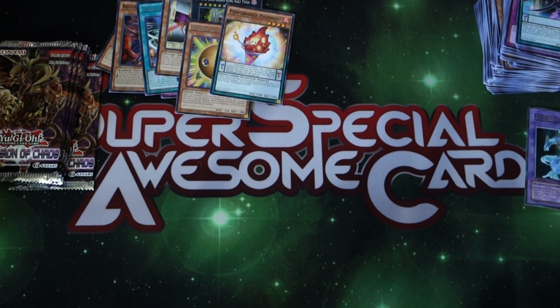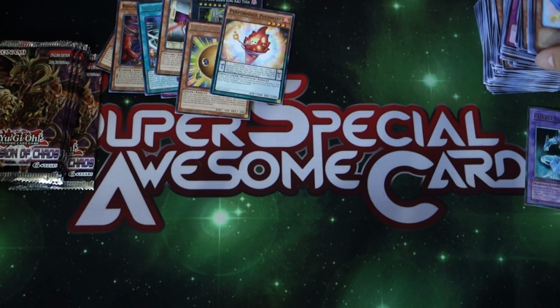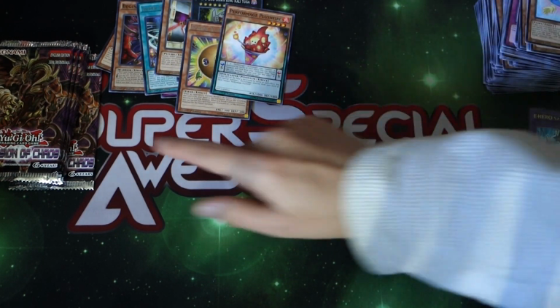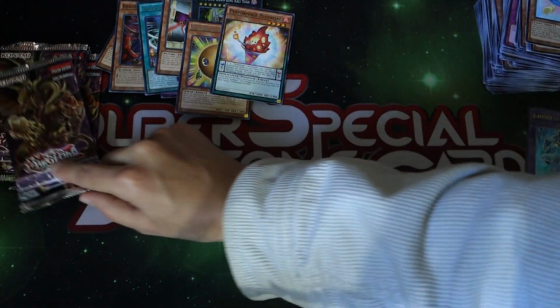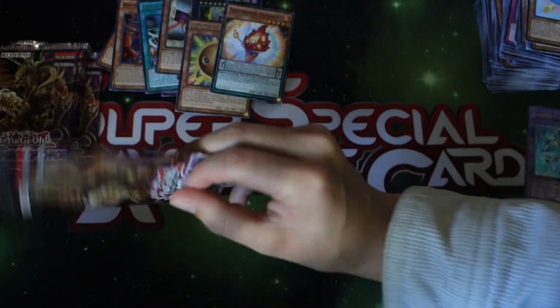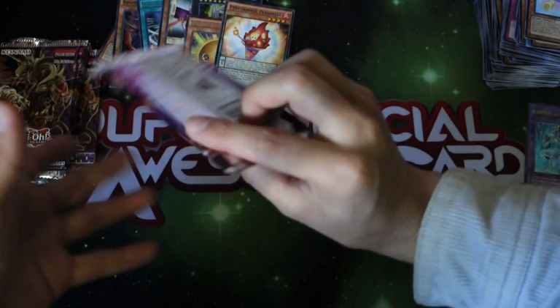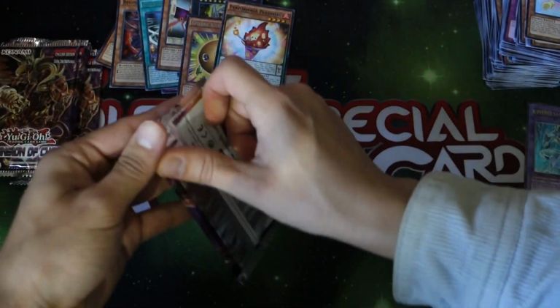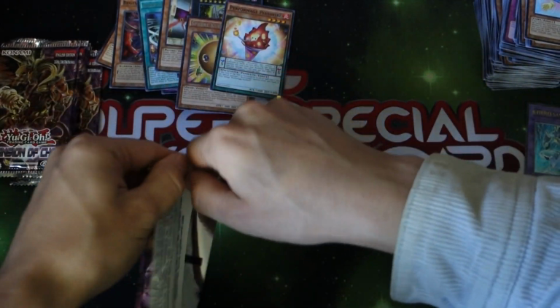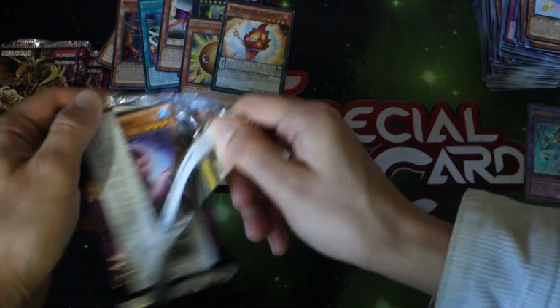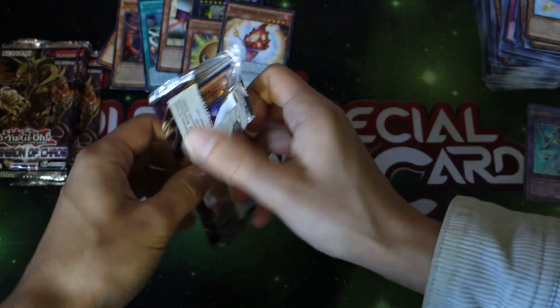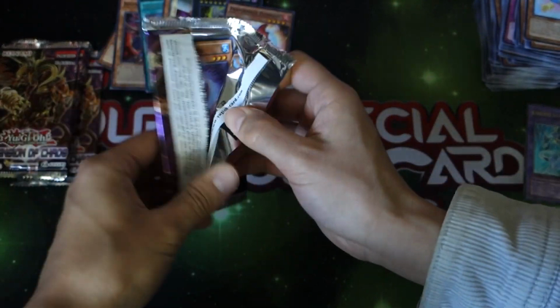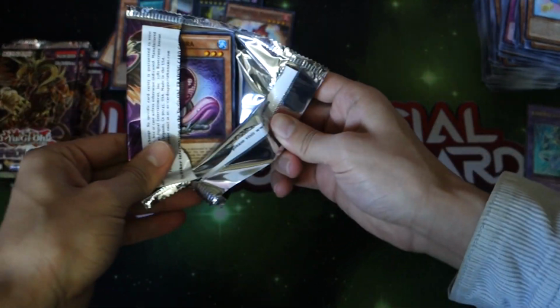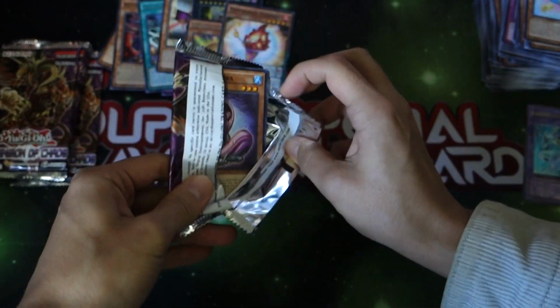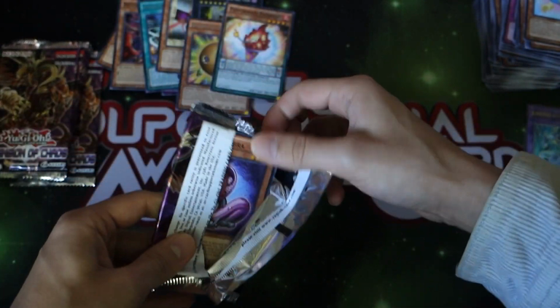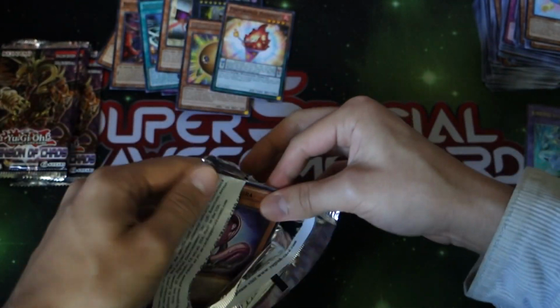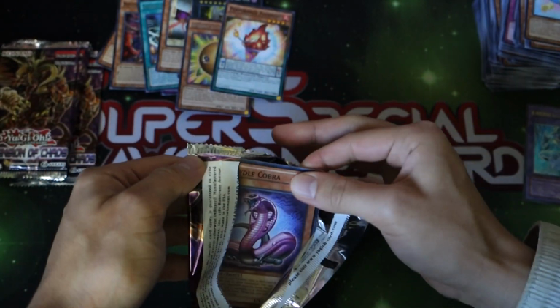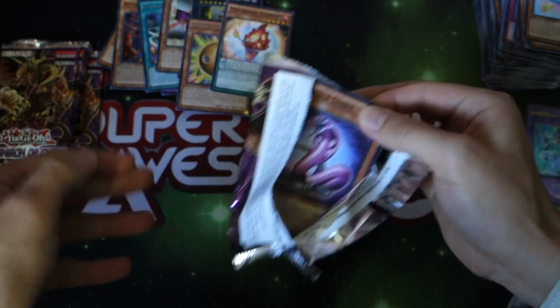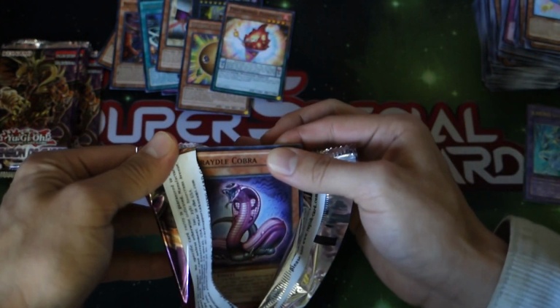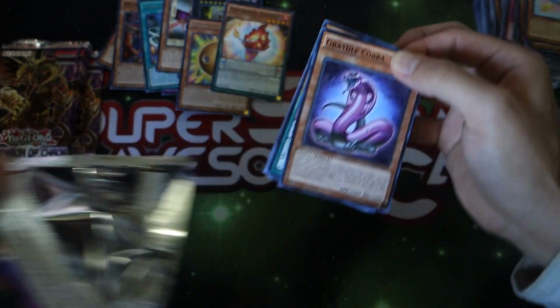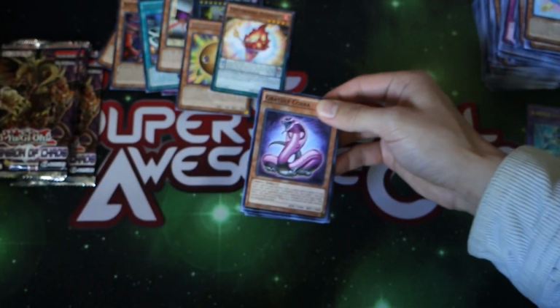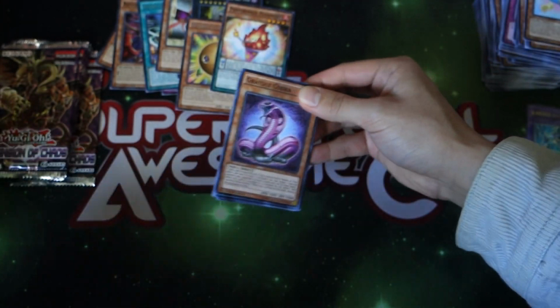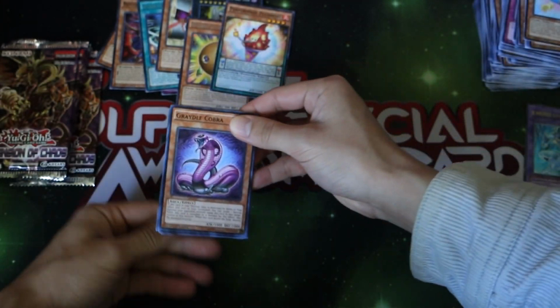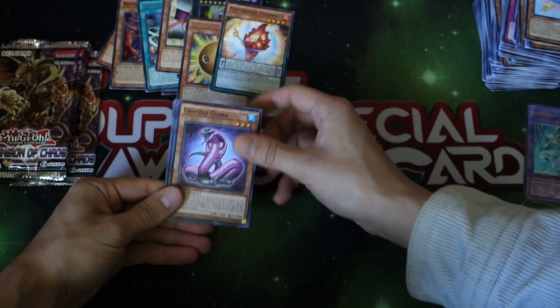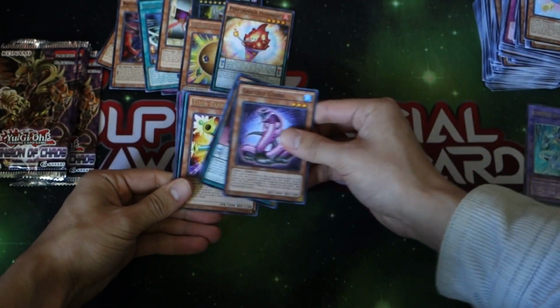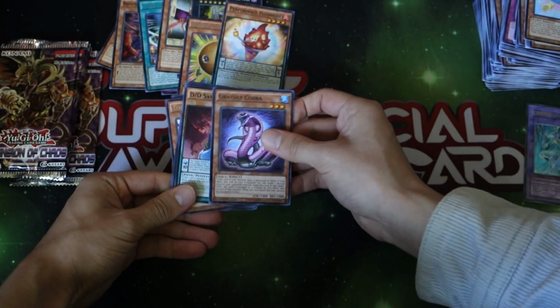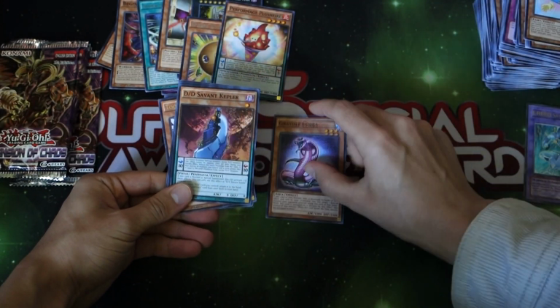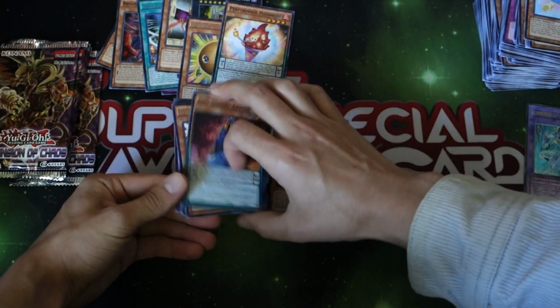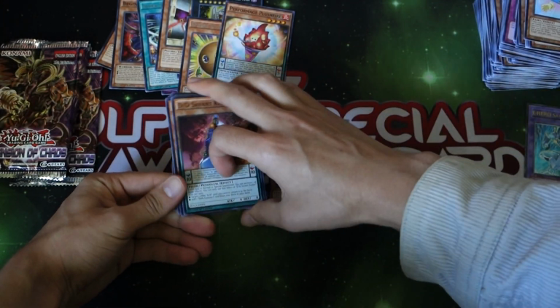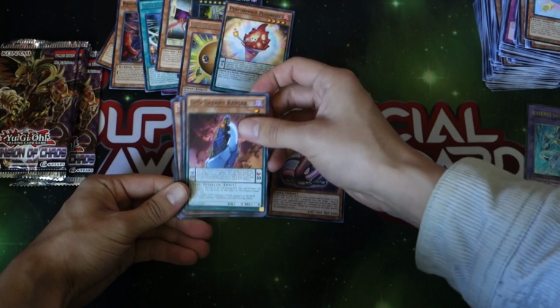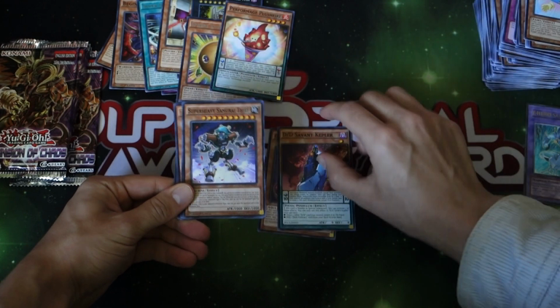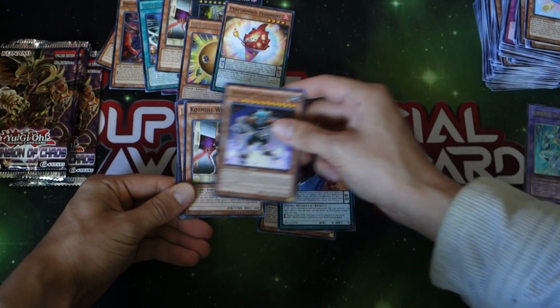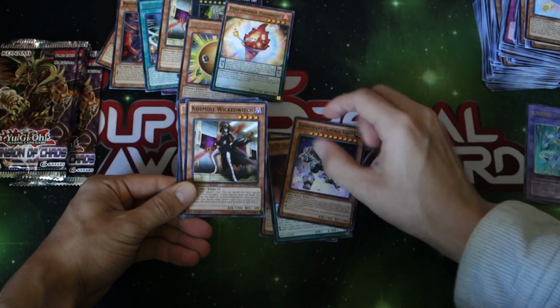We still have one more Ultra Rare to pull, and maybe one more Super. I'll scan out here — there's the Cobra, the purple/pink one. We got a Toon Barrel Dragon, it's got a Samaritan.